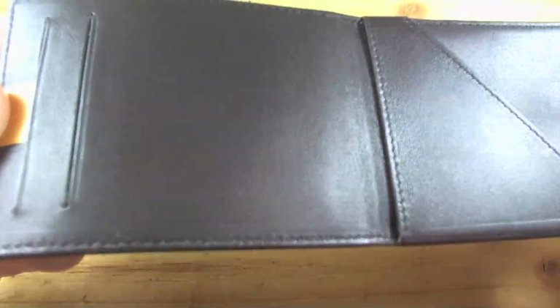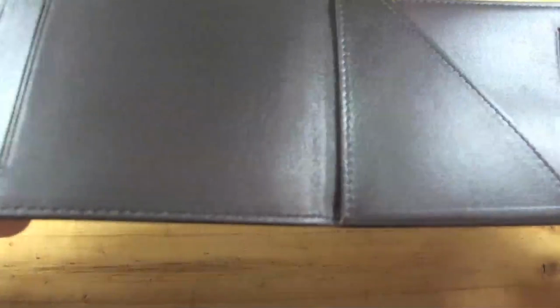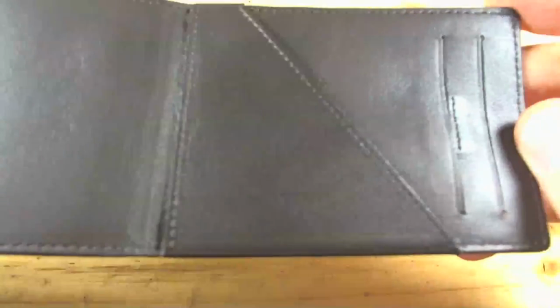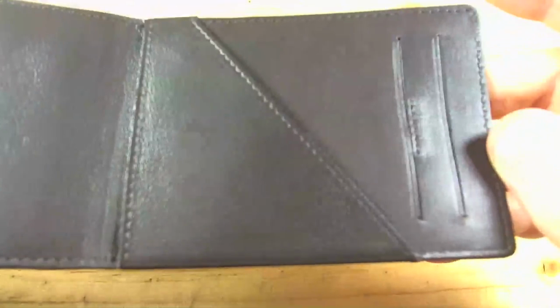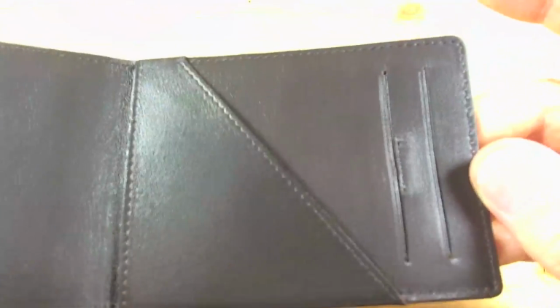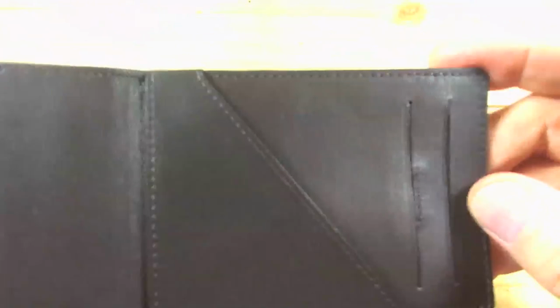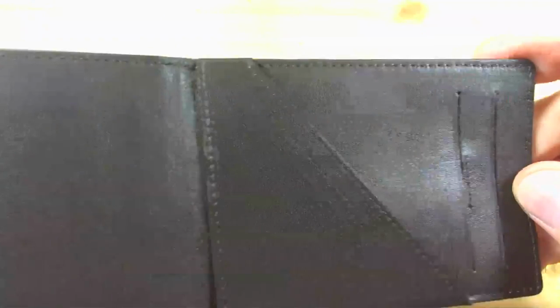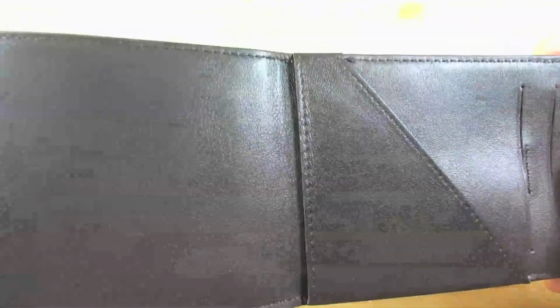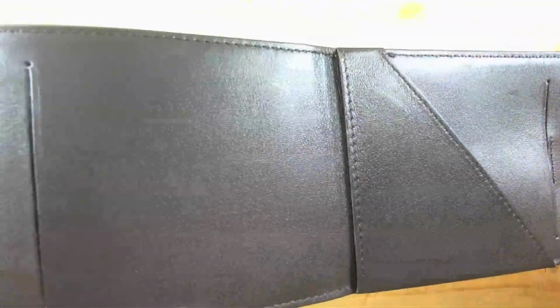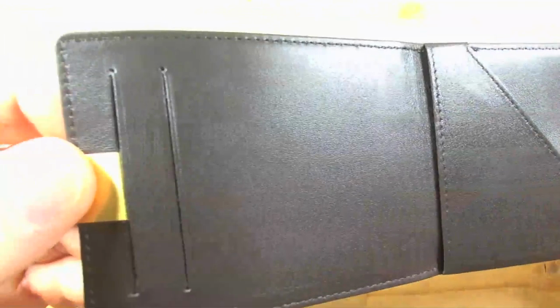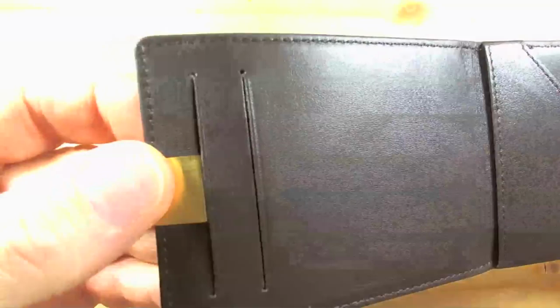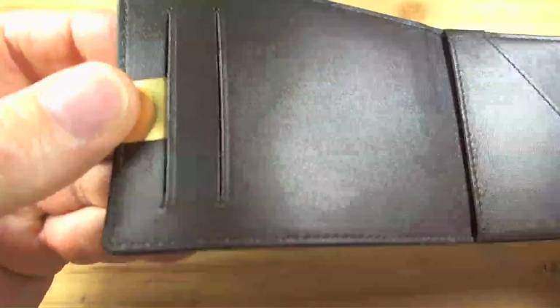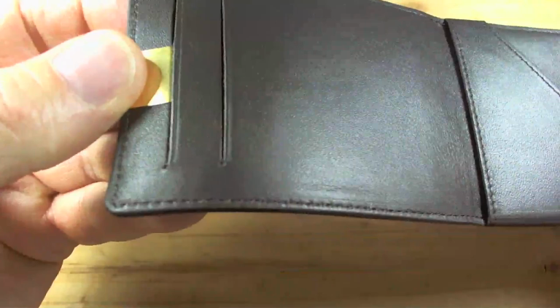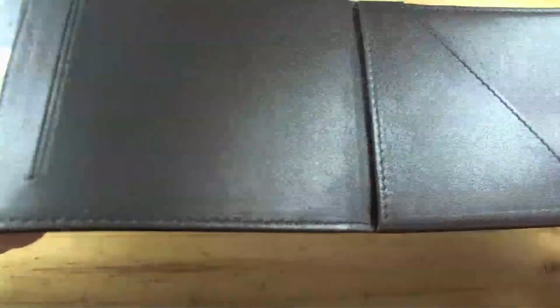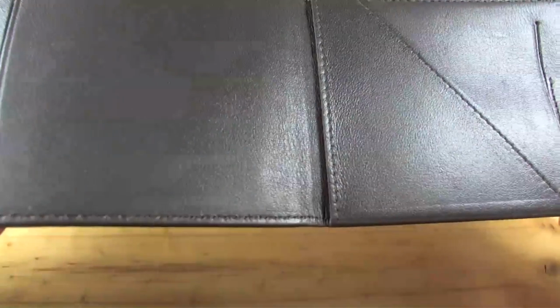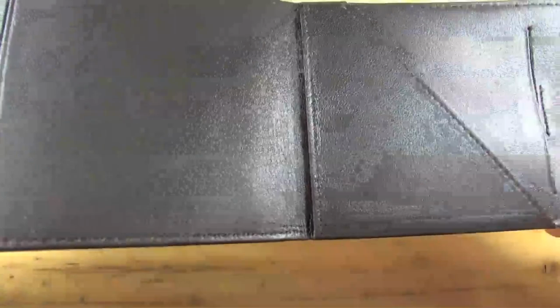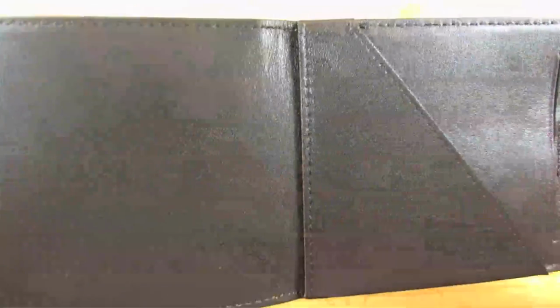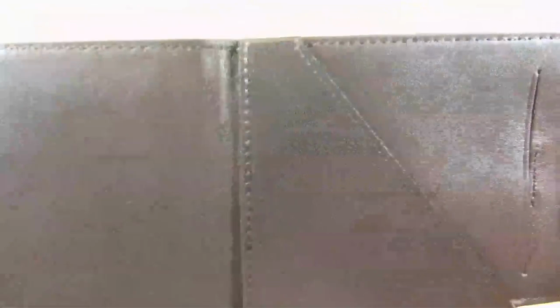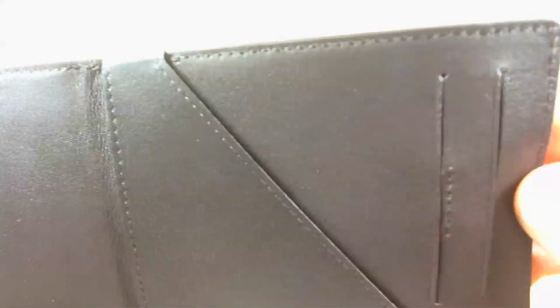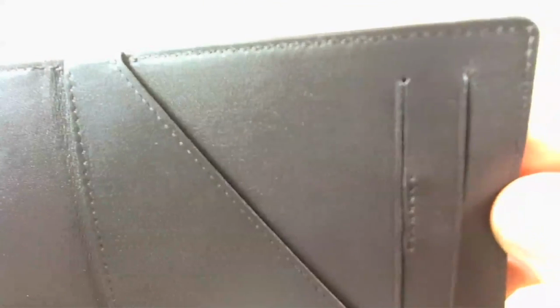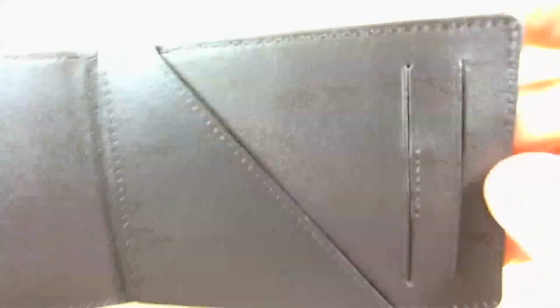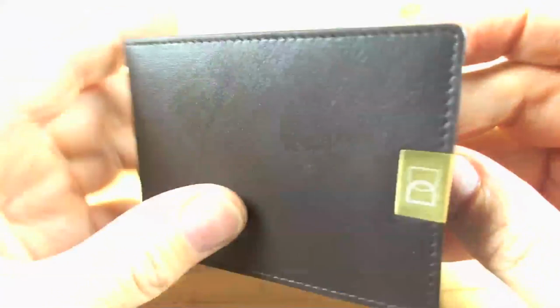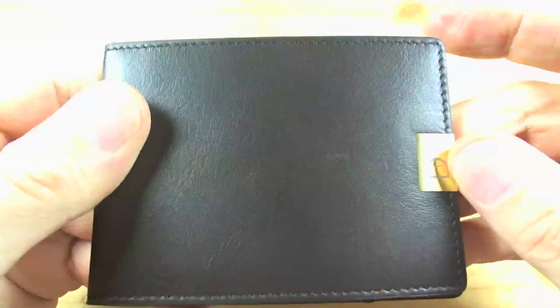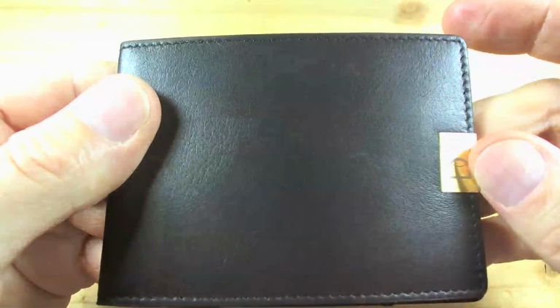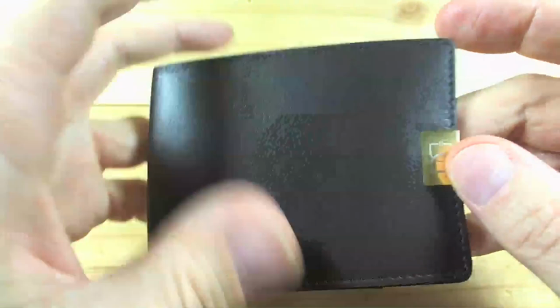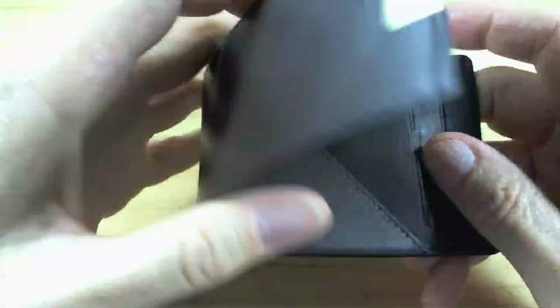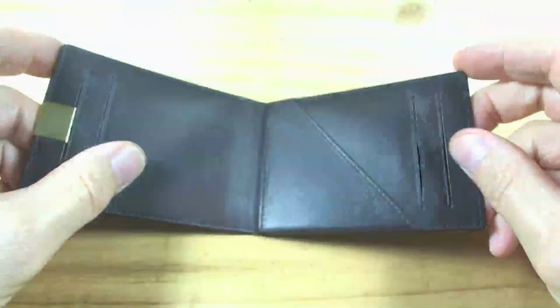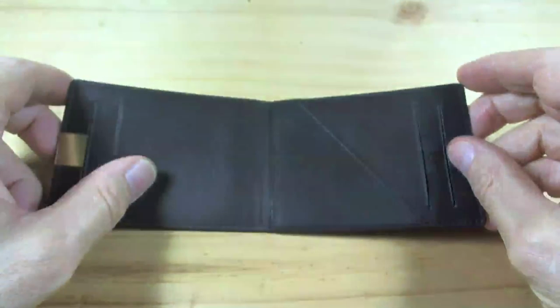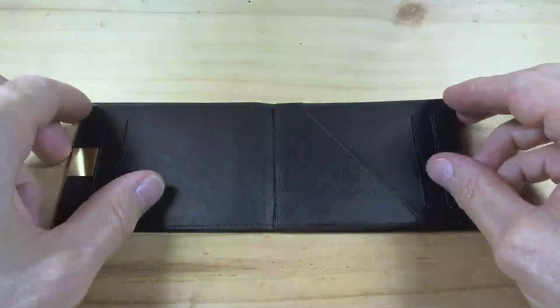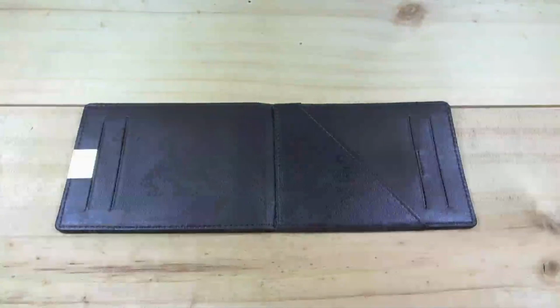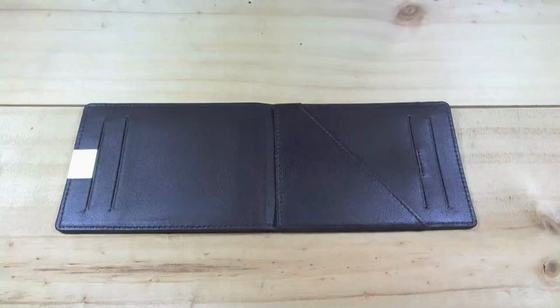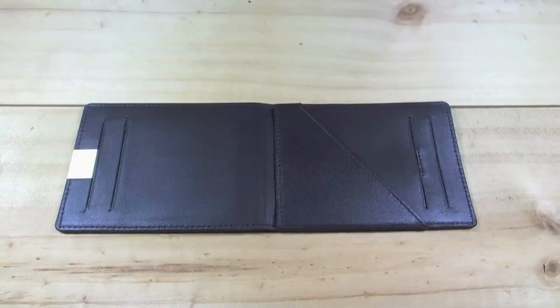Stitching all nicely completed — machine stitched, I think. But it looks good. Let's put some cards in it. So so far so good.